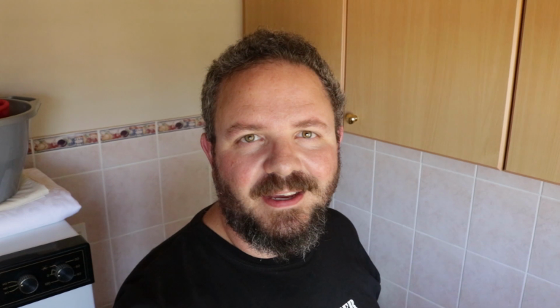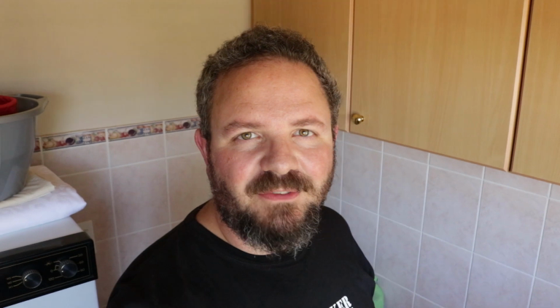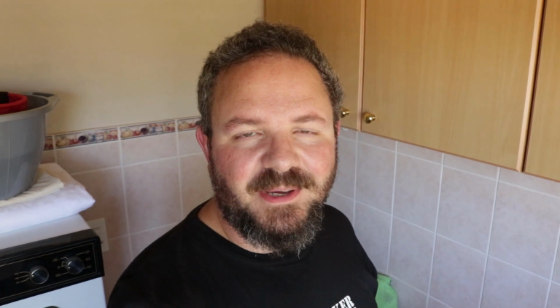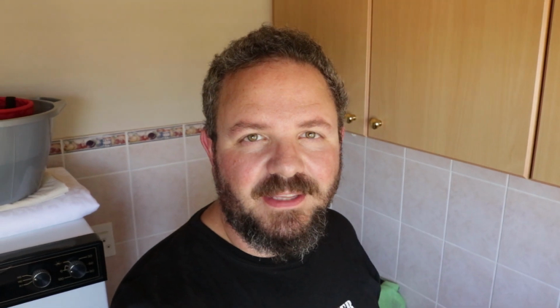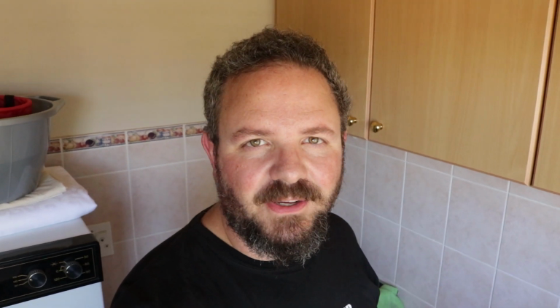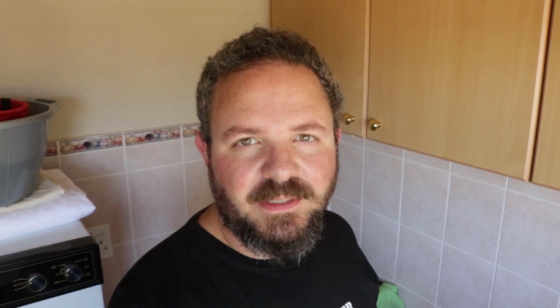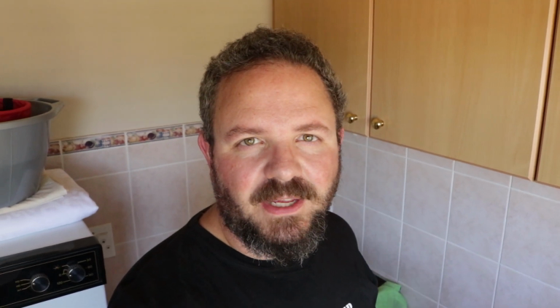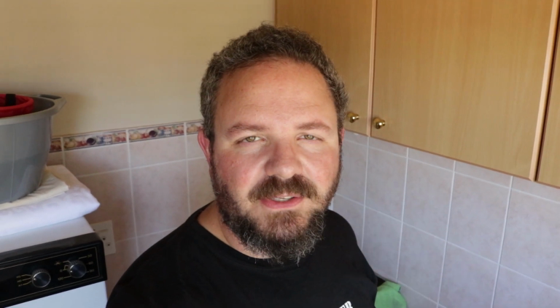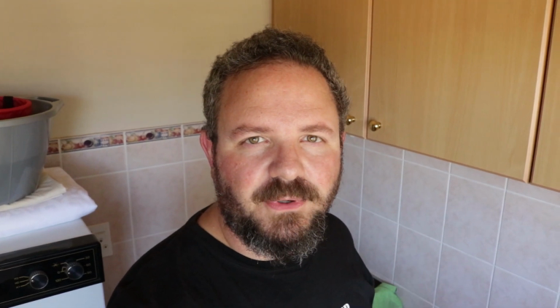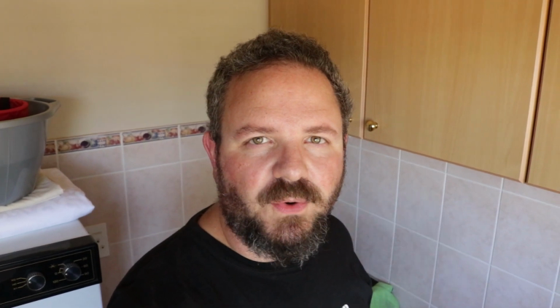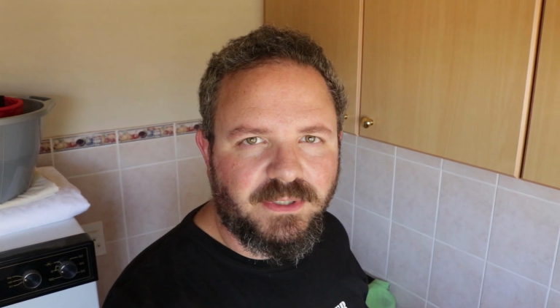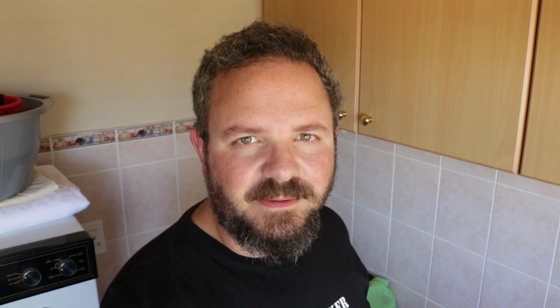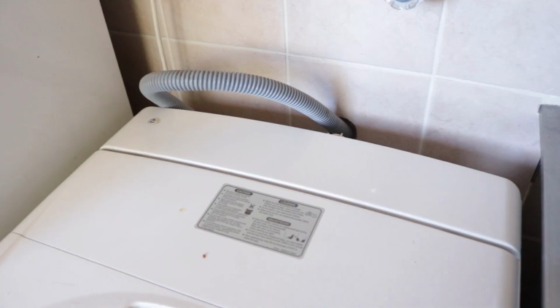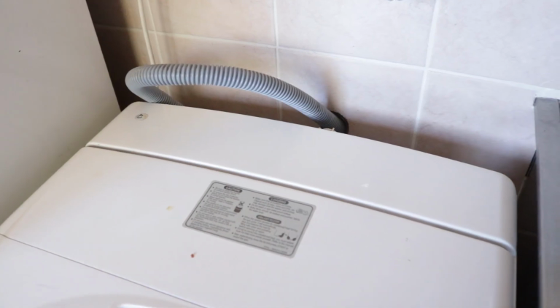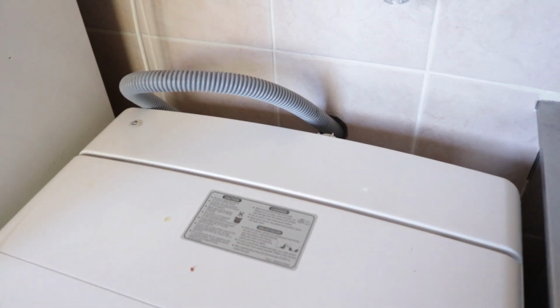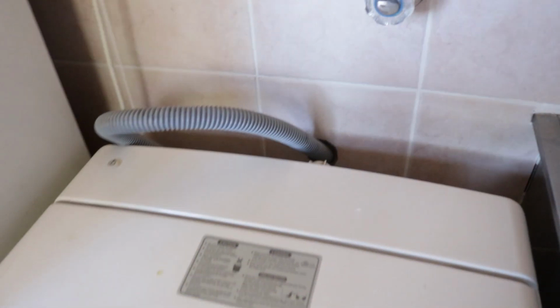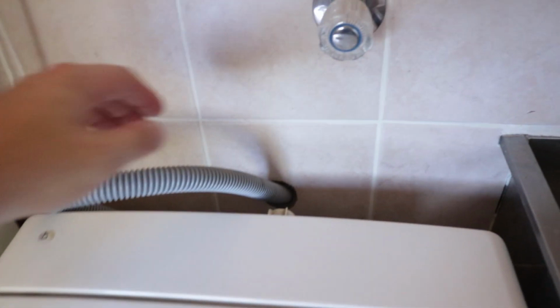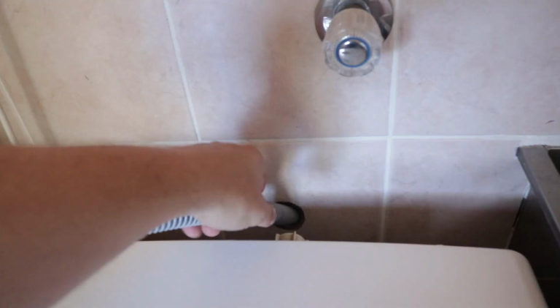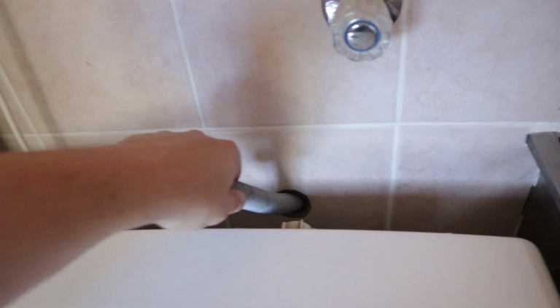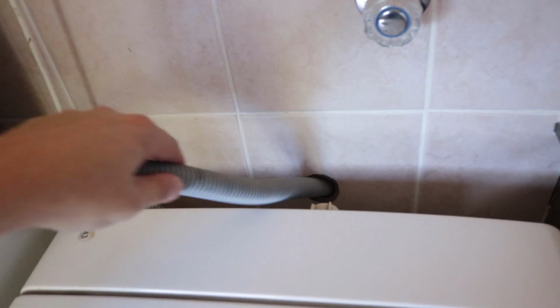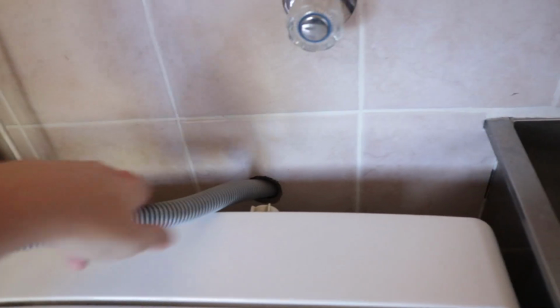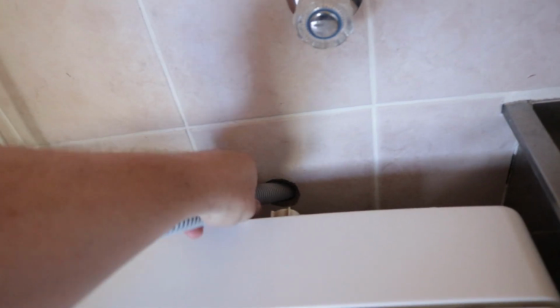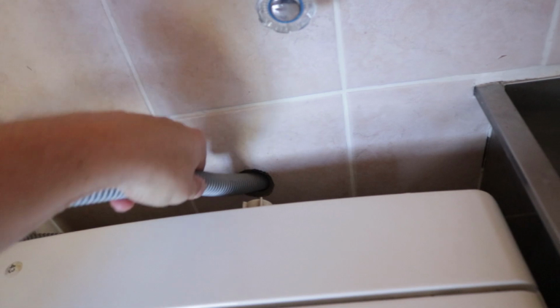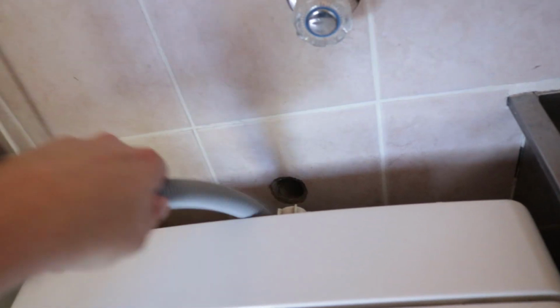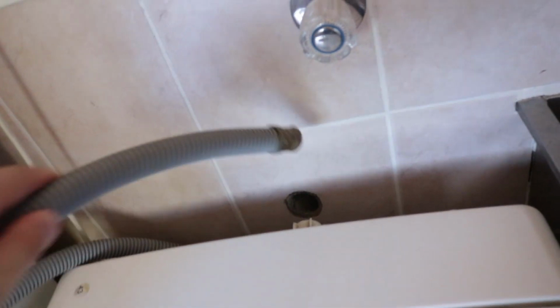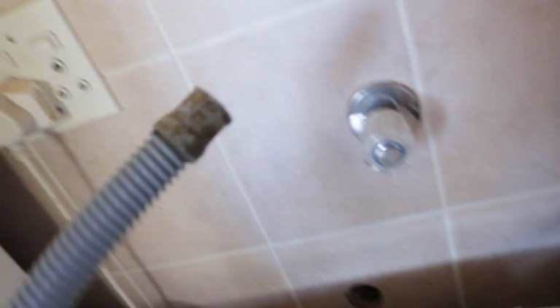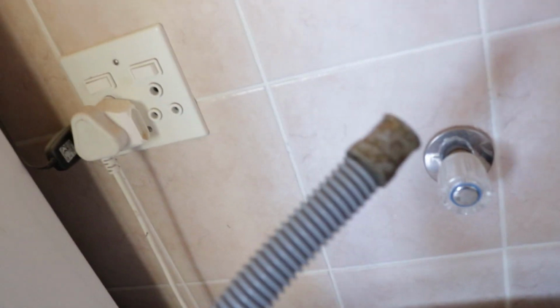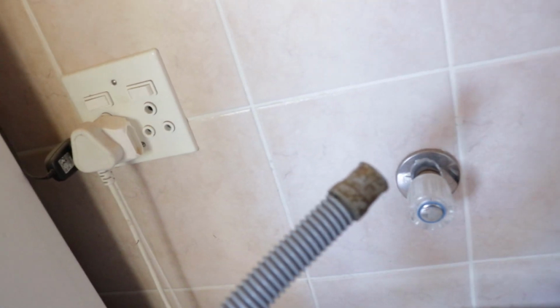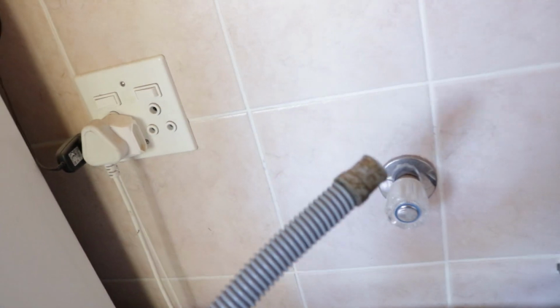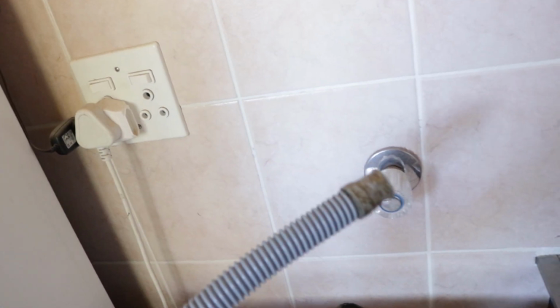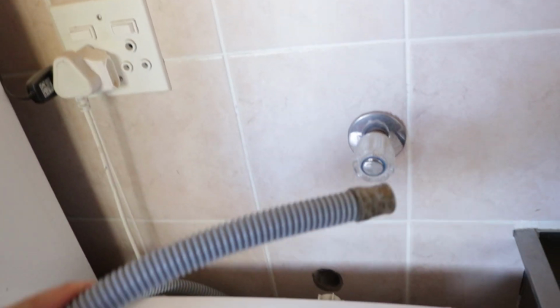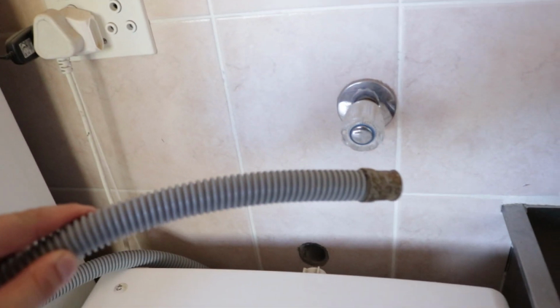Hi, I'm Hugo from SA Maker. In this video I'm going to take a look at how to improve my grey water system. Specifically what I want to do is take the water that comes out of this washing machine and get it into a container that I can actually do something with it.